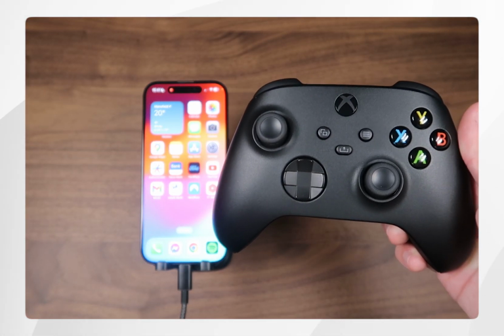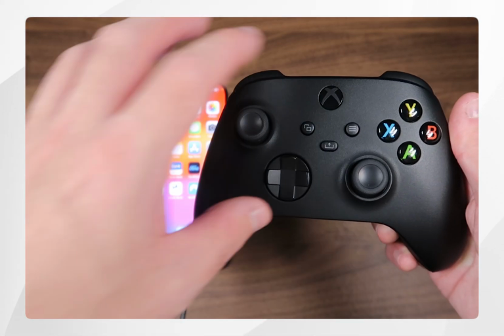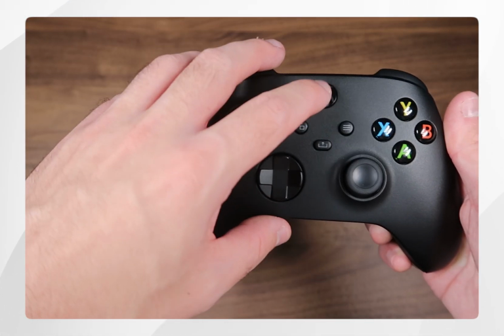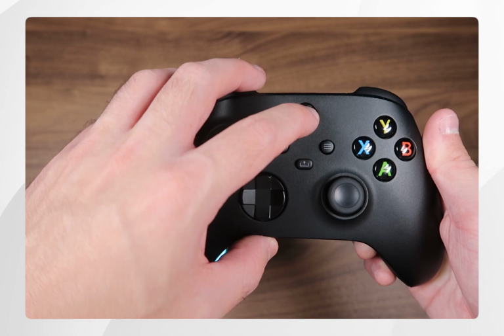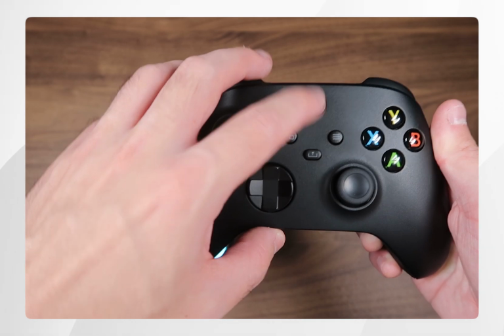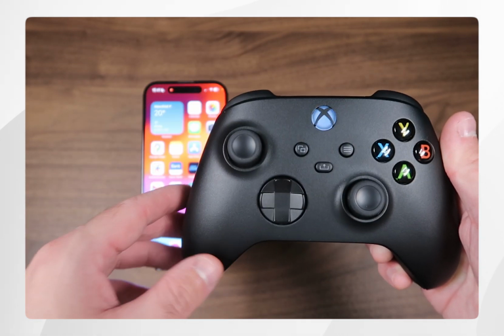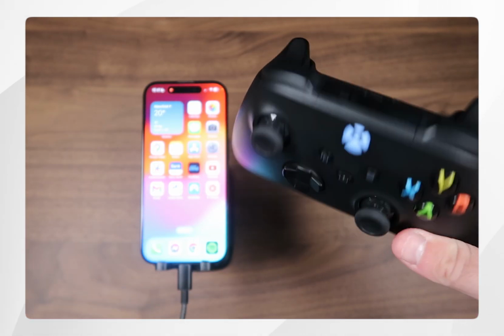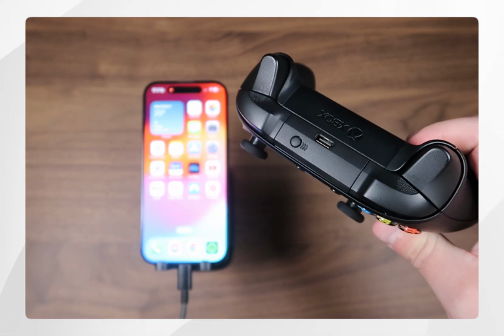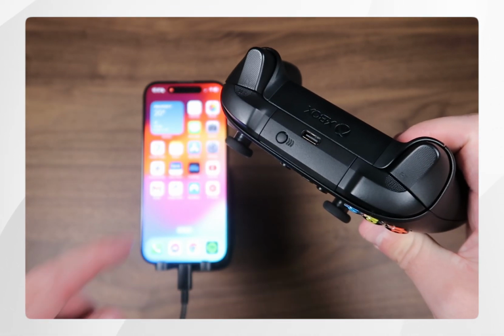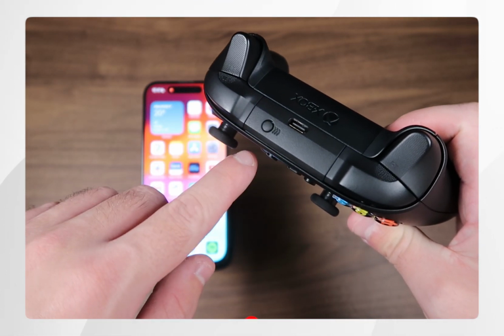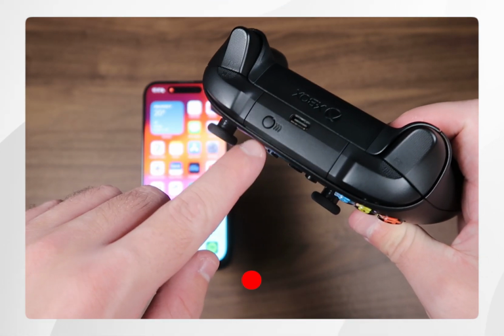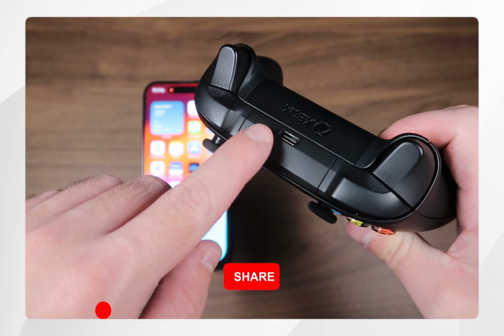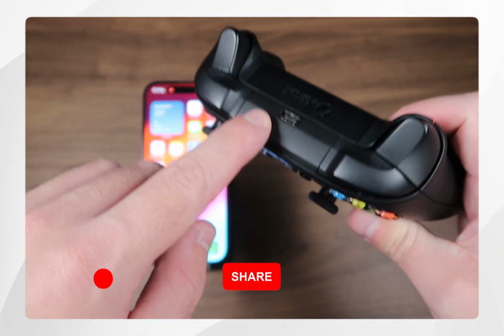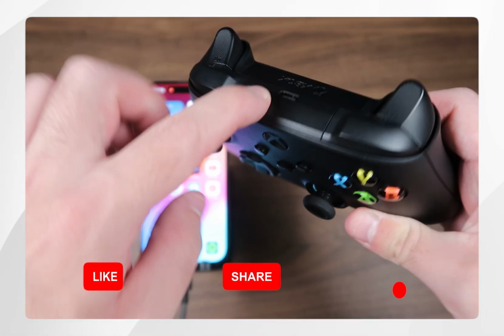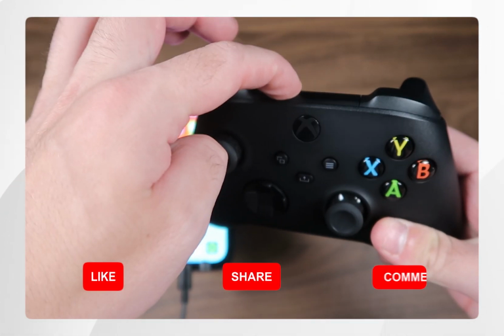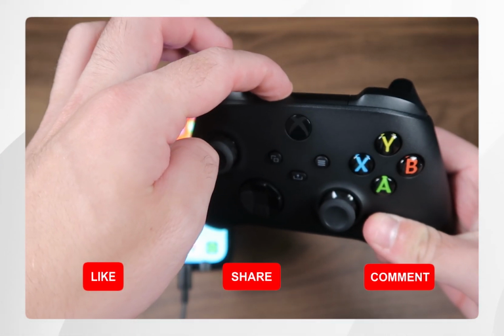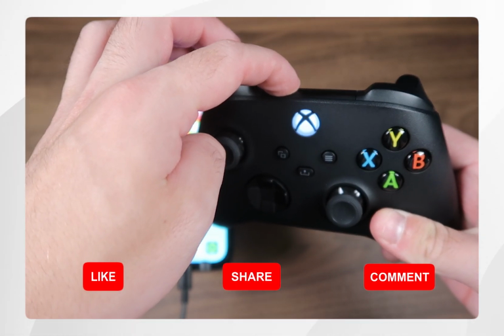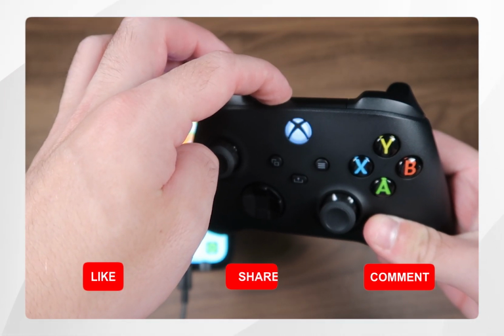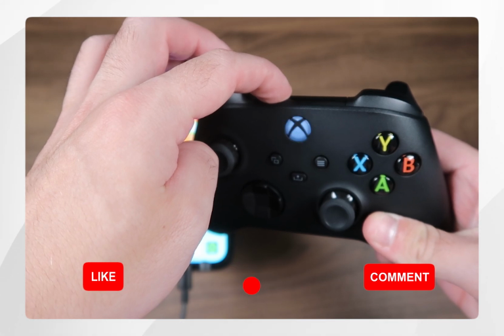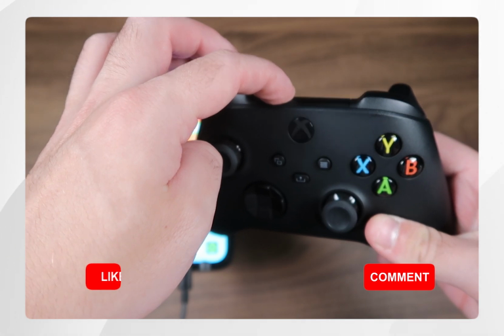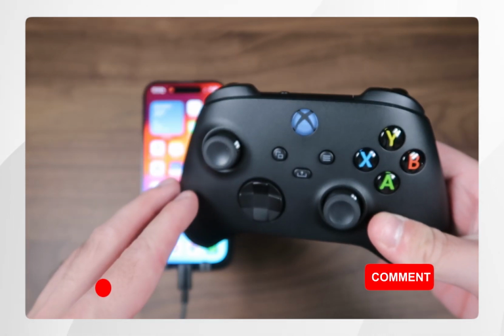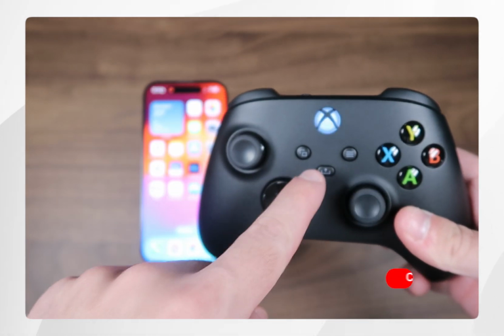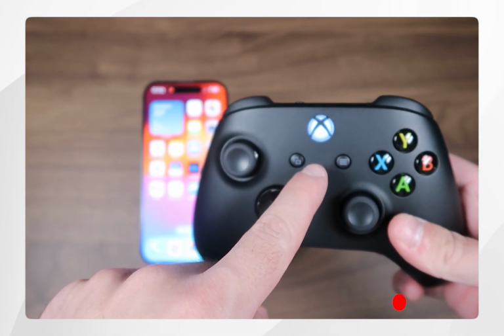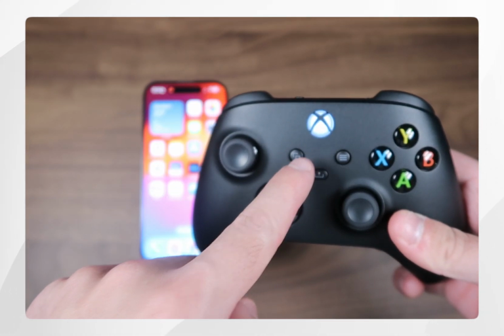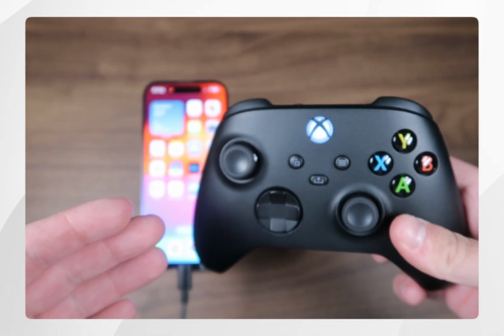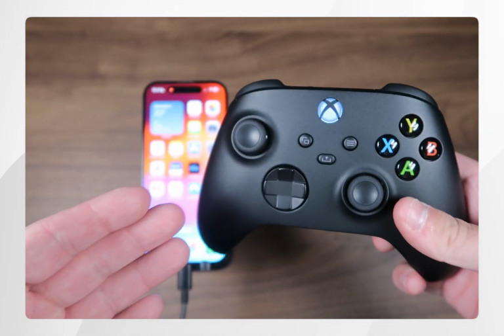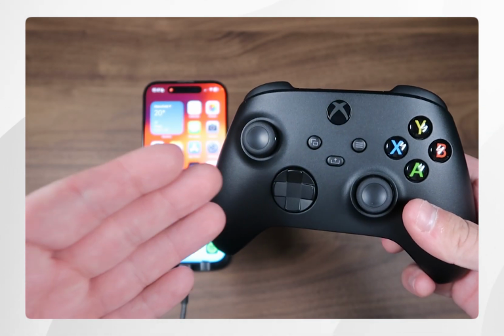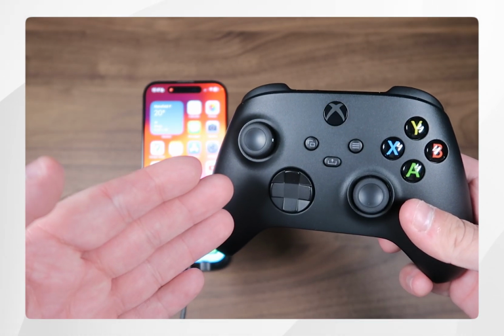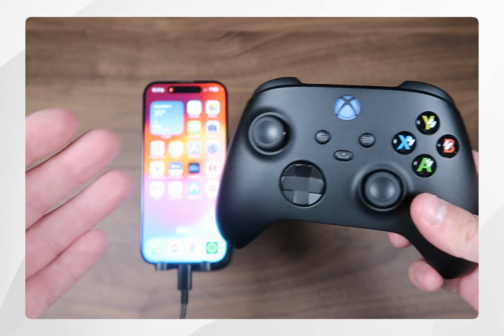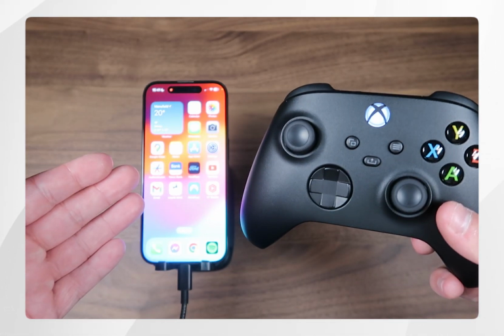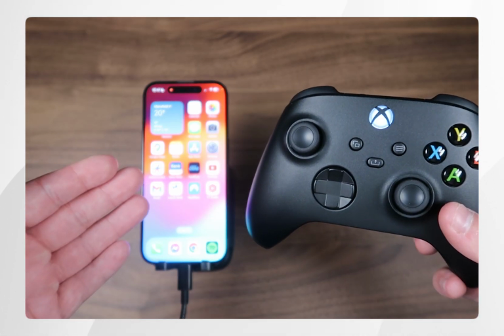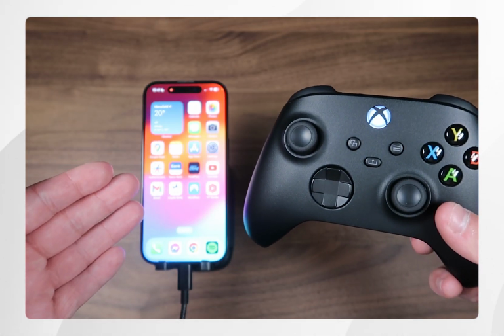To do this, you first want to turn on the Xbox controller and then press and hold the pair button on the back of the controller for a few seconds until the light is blinking rapidly. Once it's blinking rapidly, this means the Xbox is now in pairing mode so we can connect it to our iPhone.